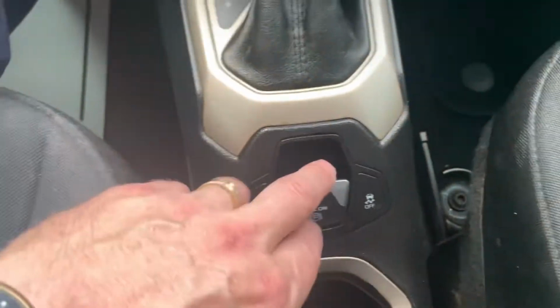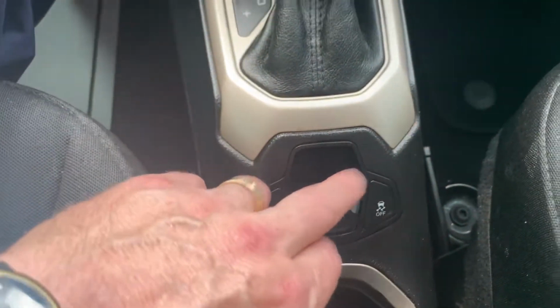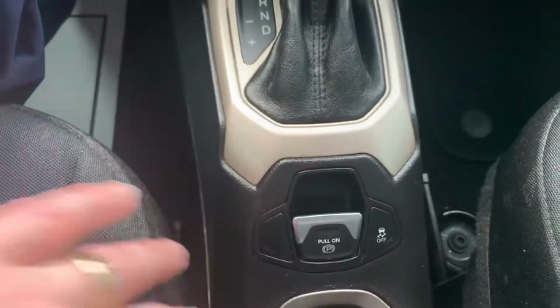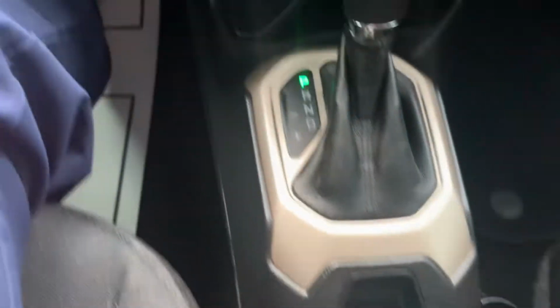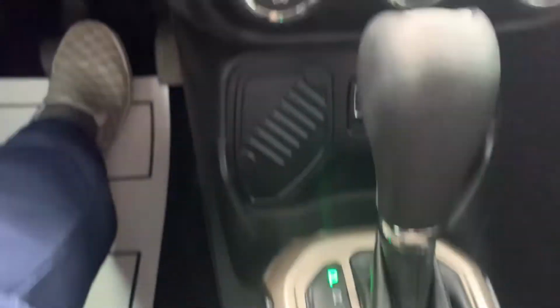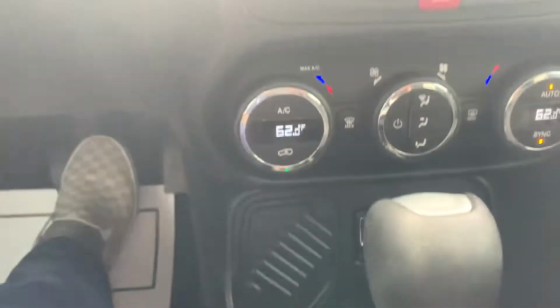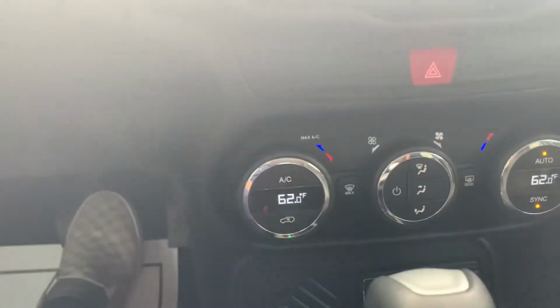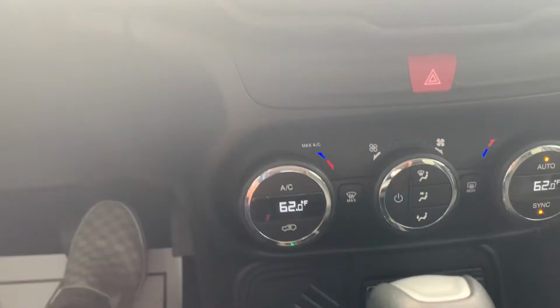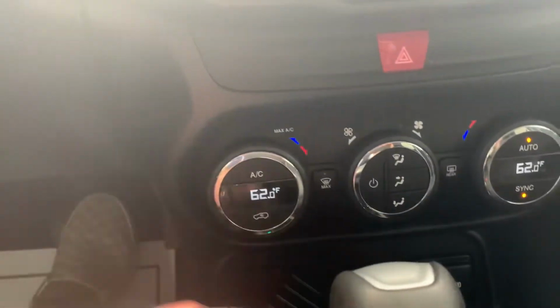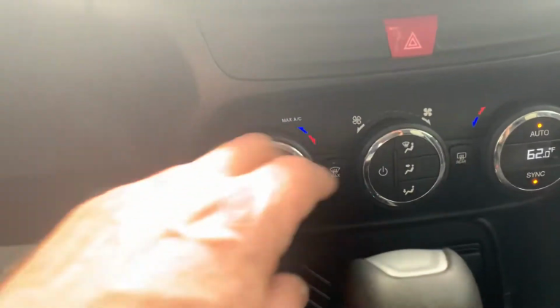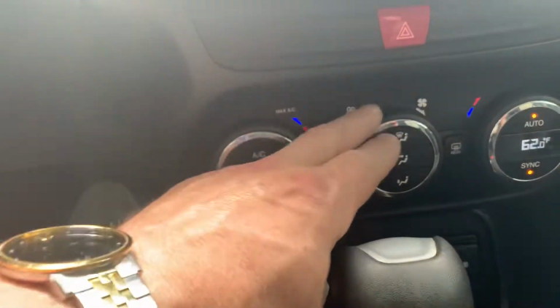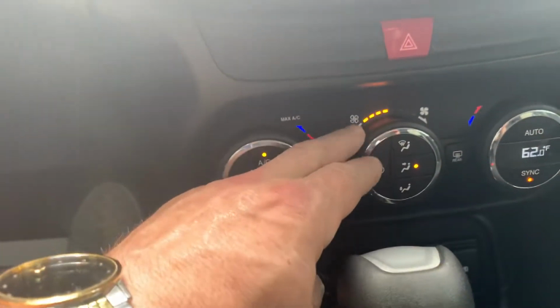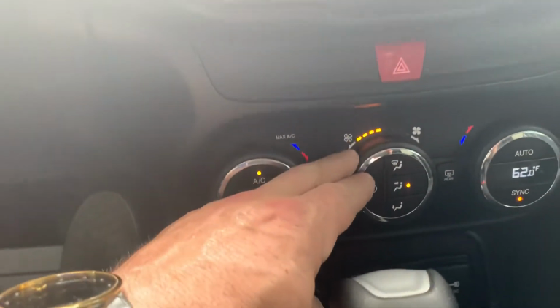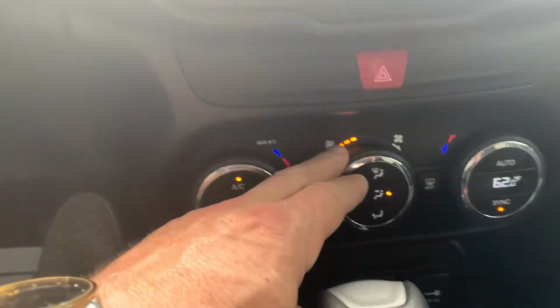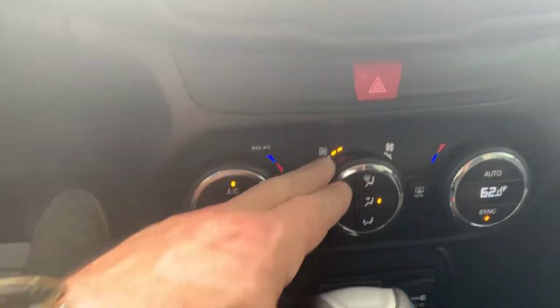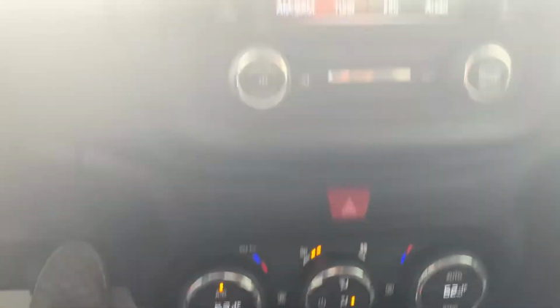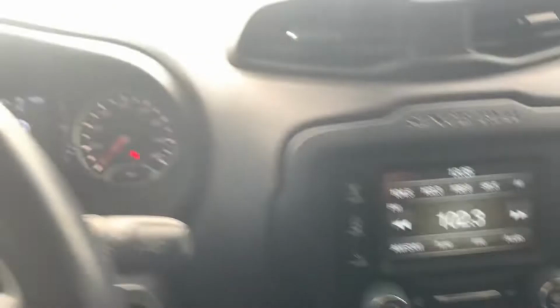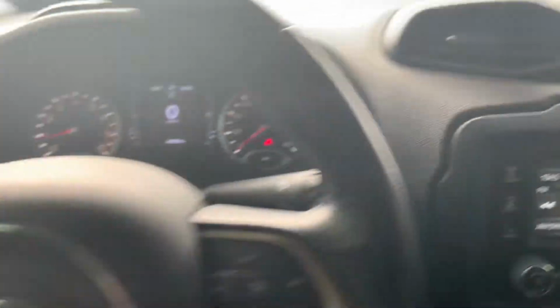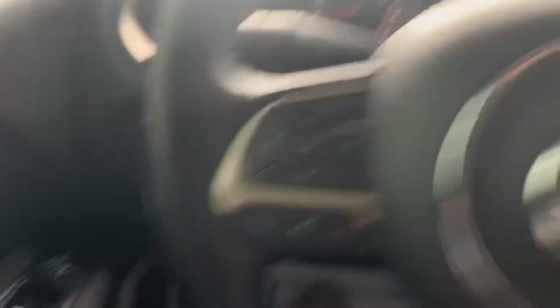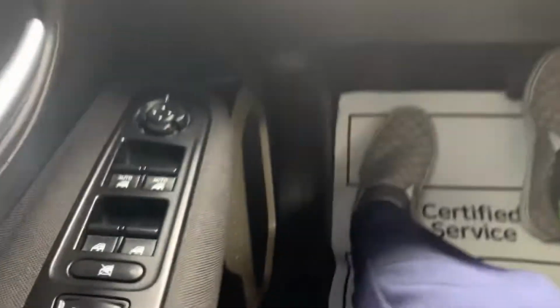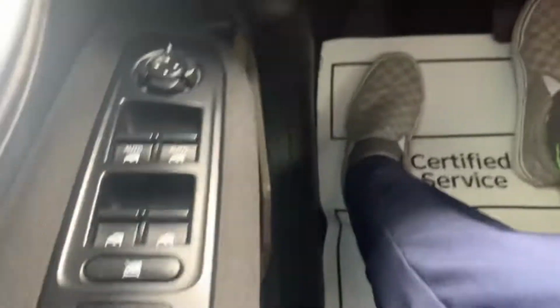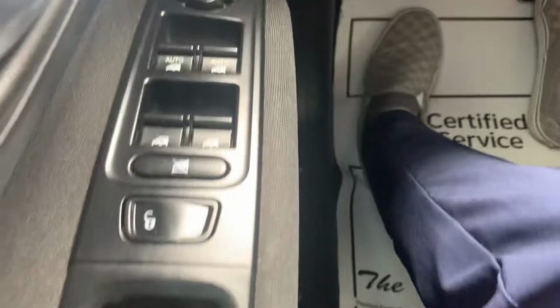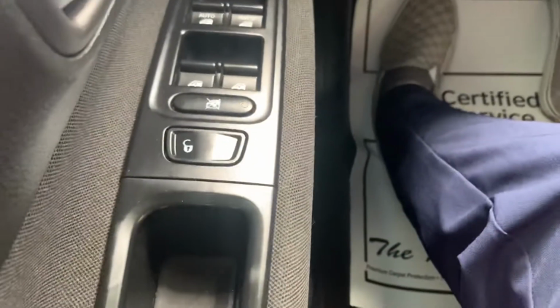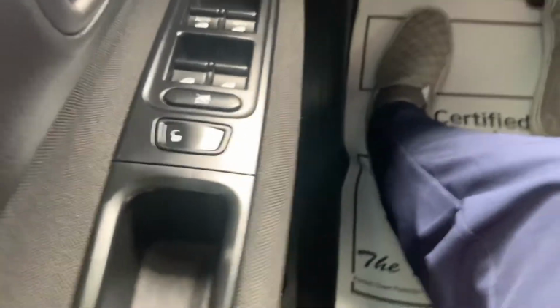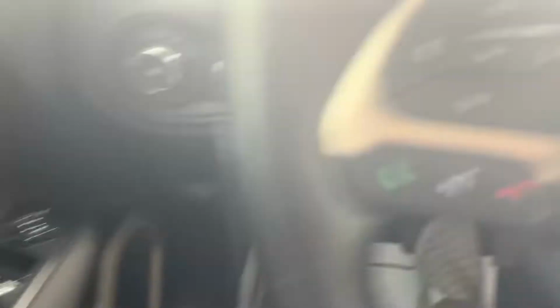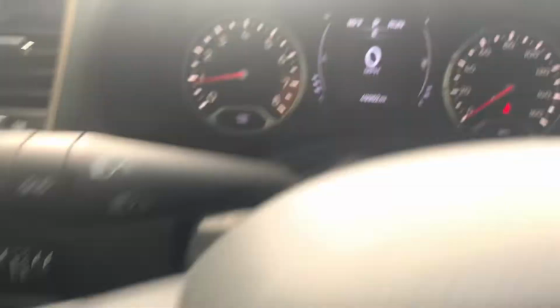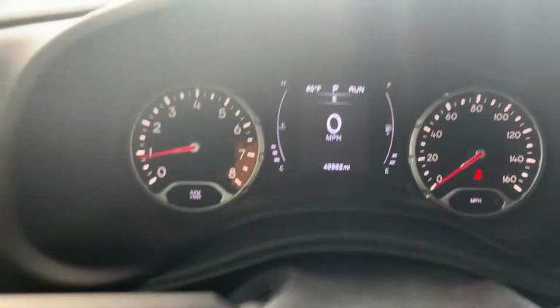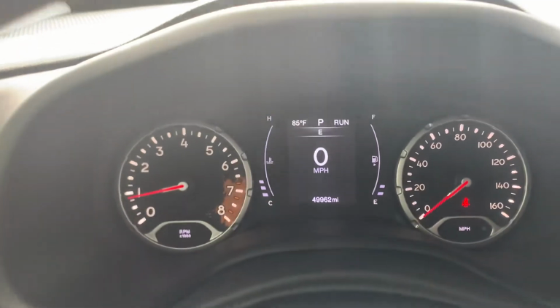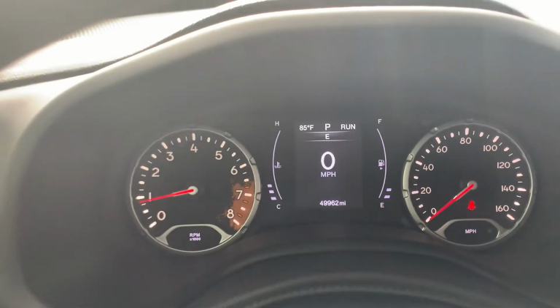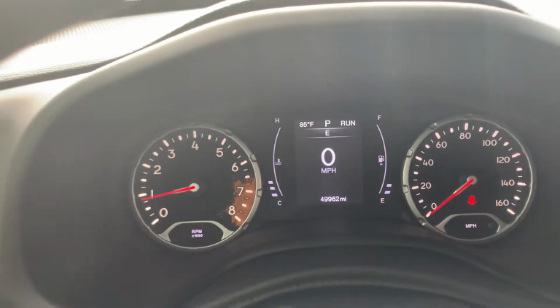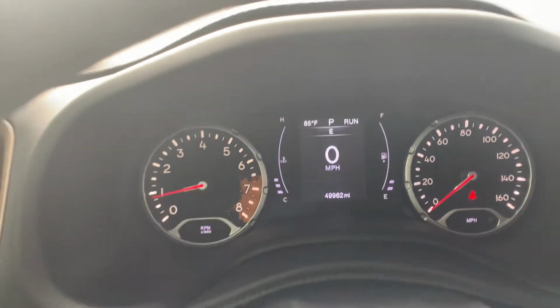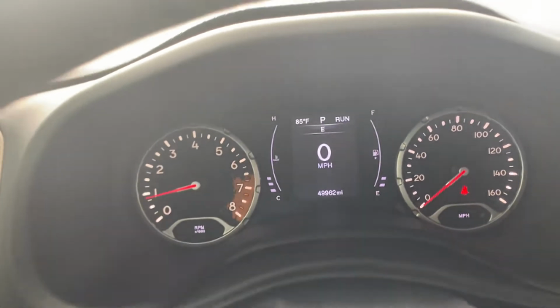Emergency brake. Anyway, it's nice in here — it smells good, Alice. 49,000 miles on this one.